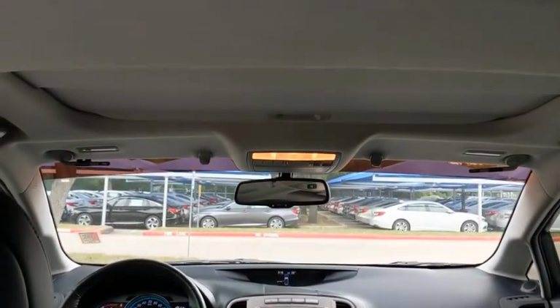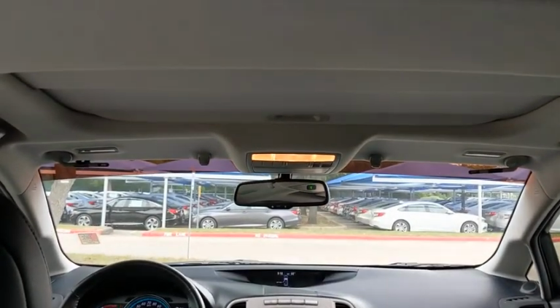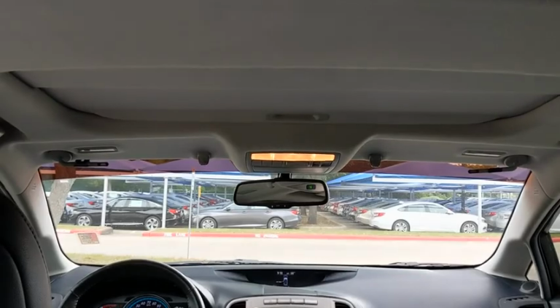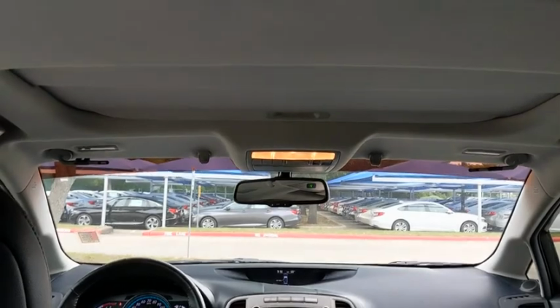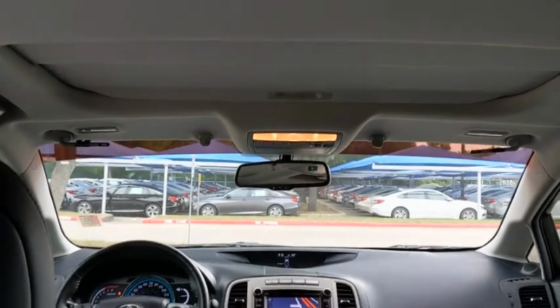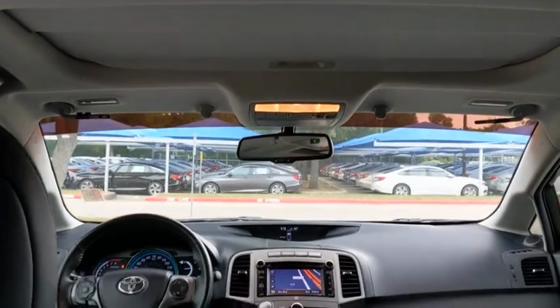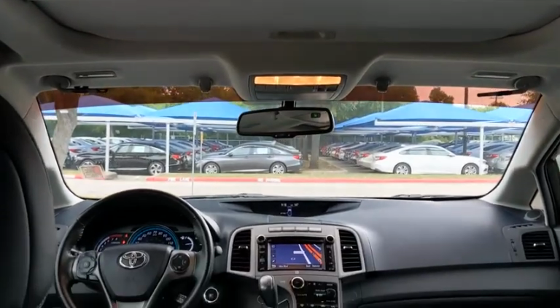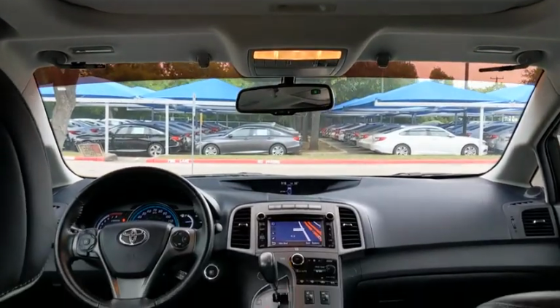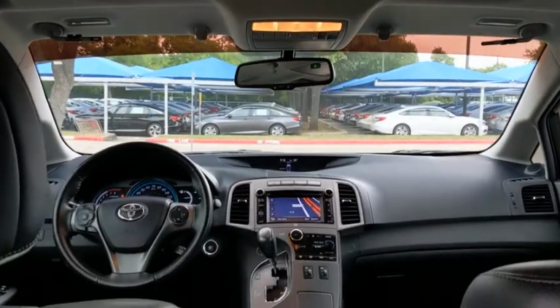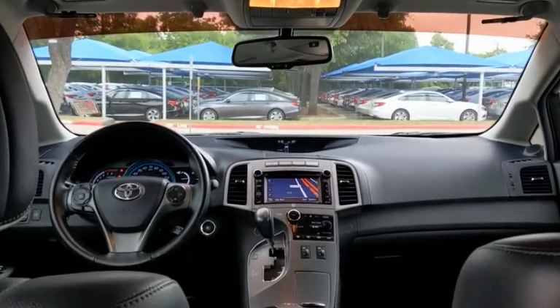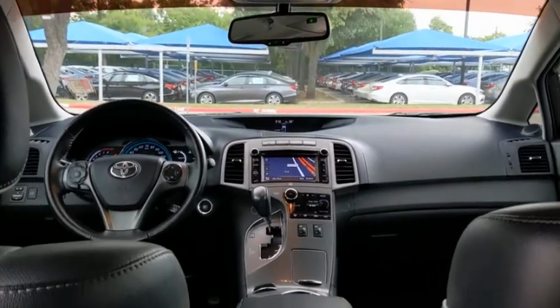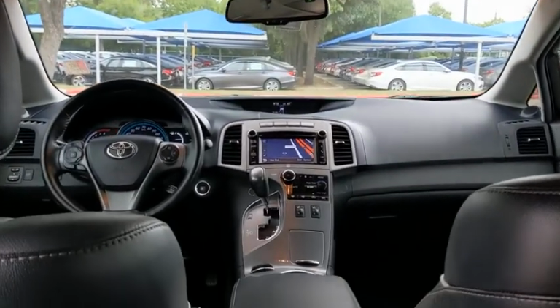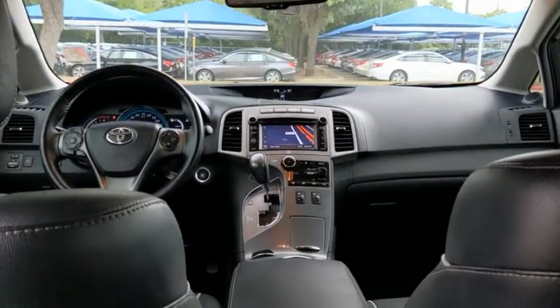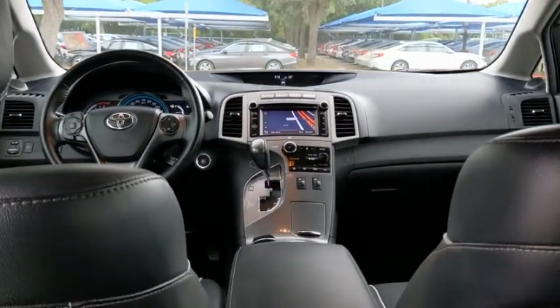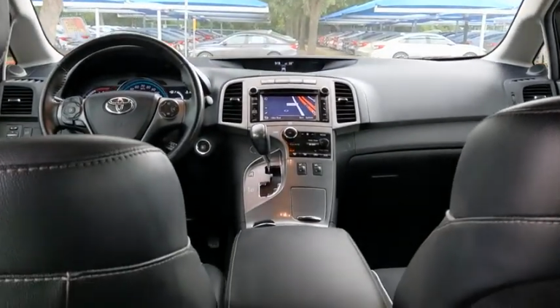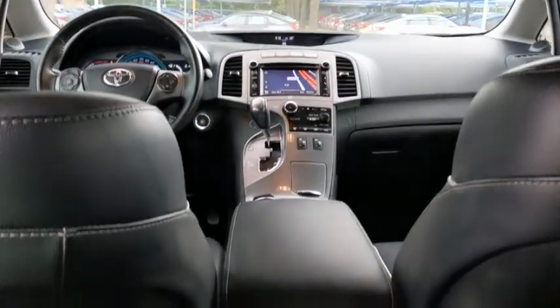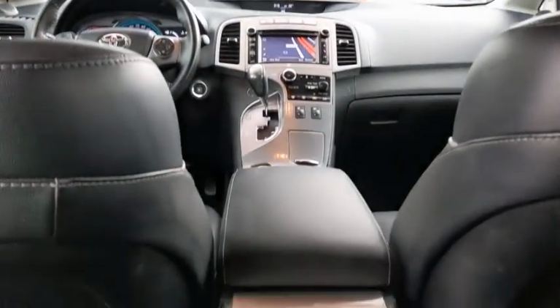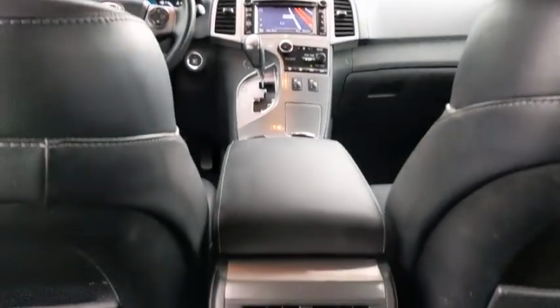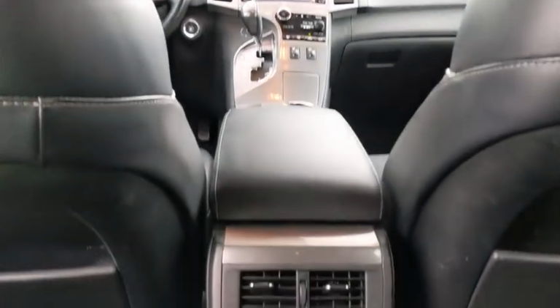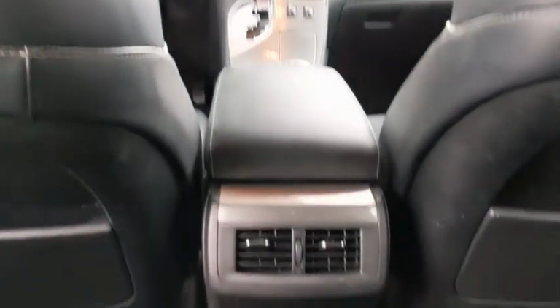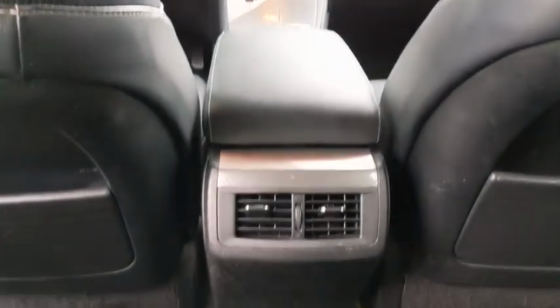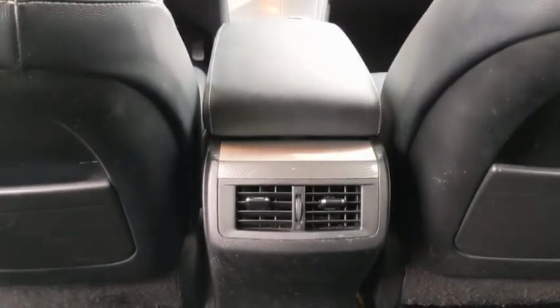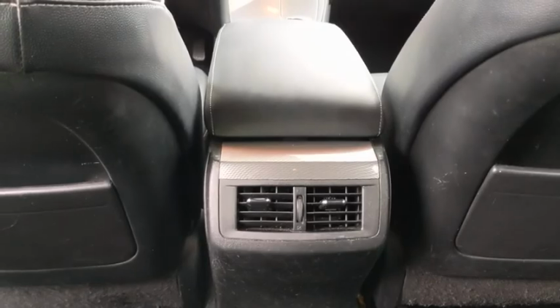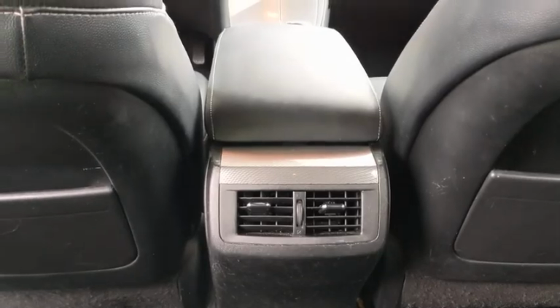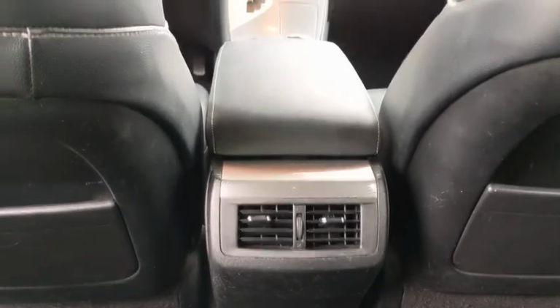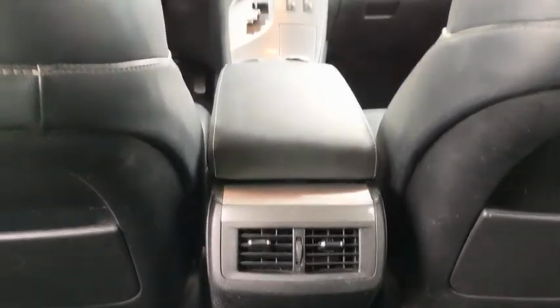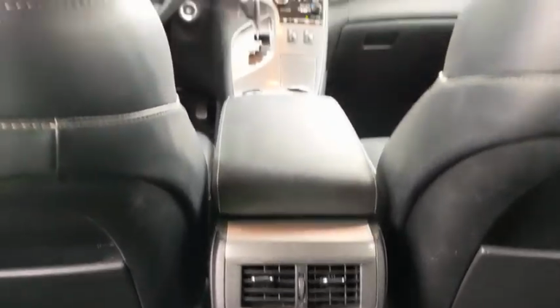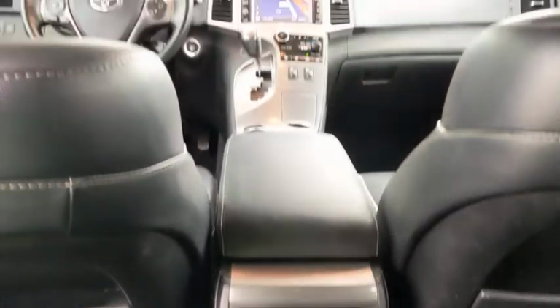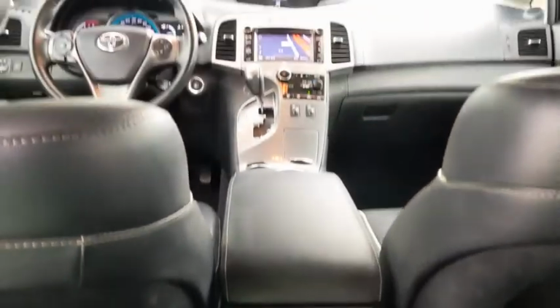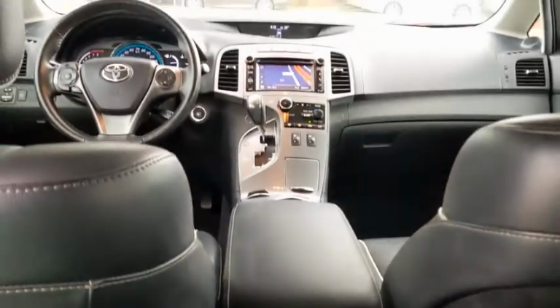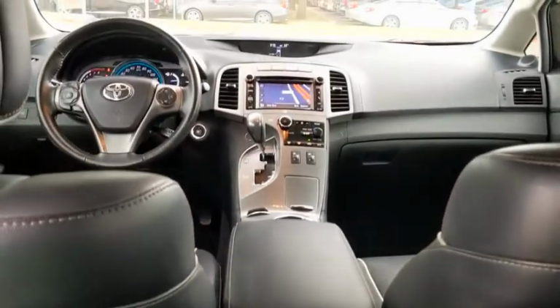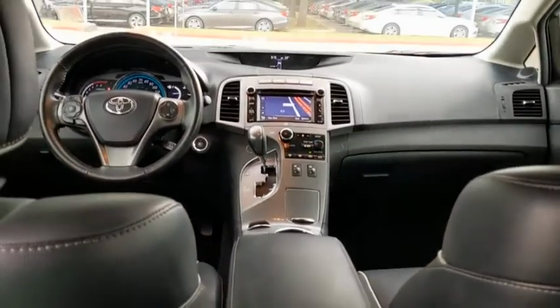stability control, anti-lock braking system, keyless entry, power steering, adjustable steering wheel, four-wheel disc brakes, cruise control,